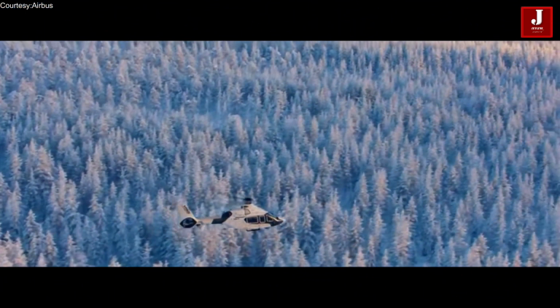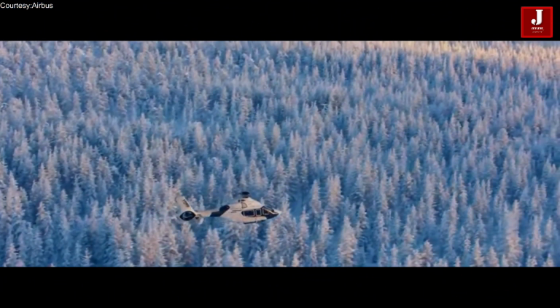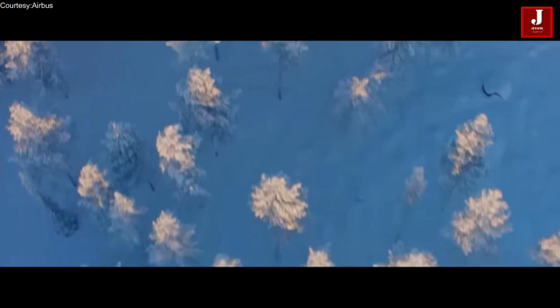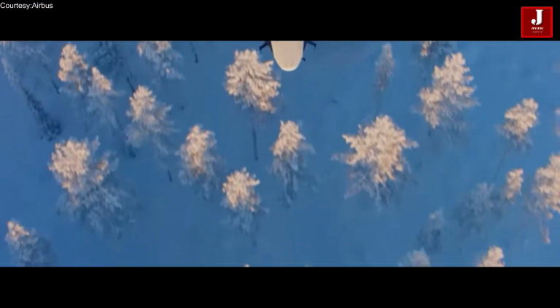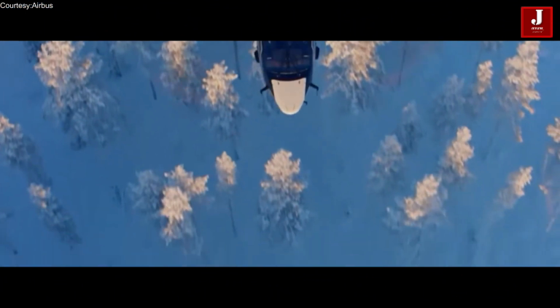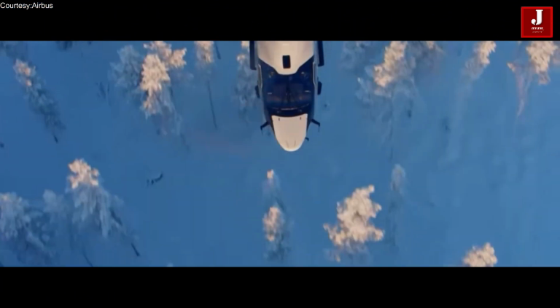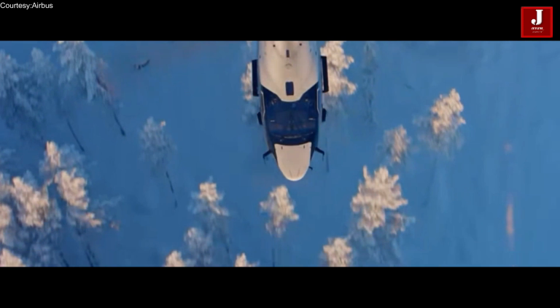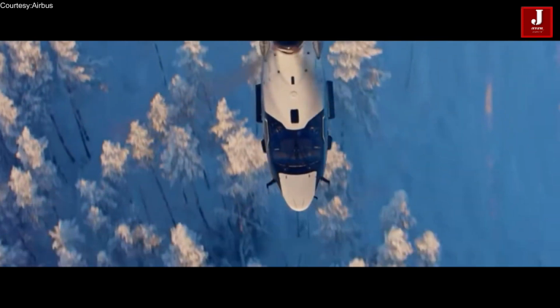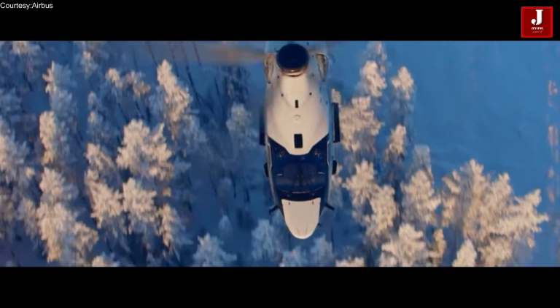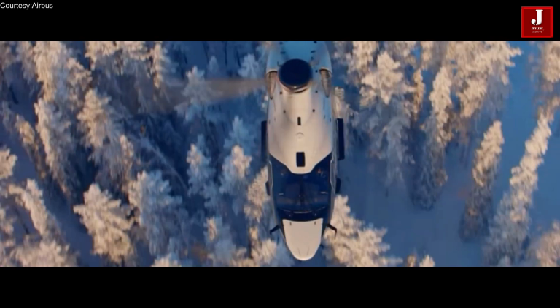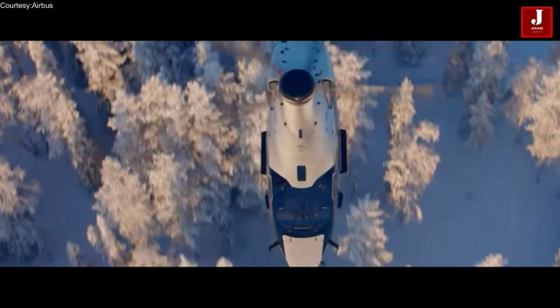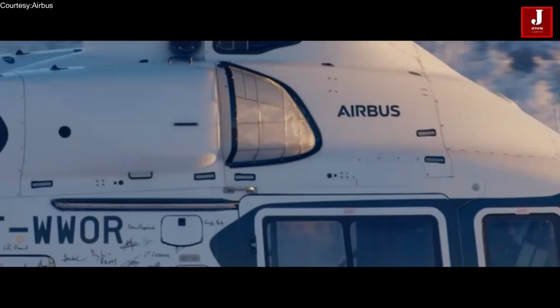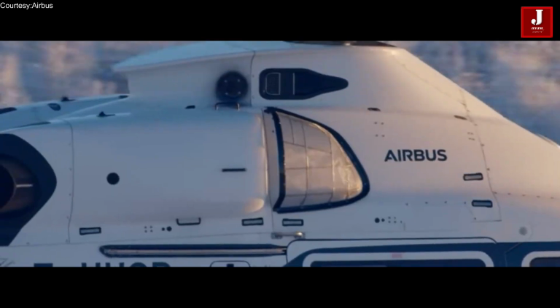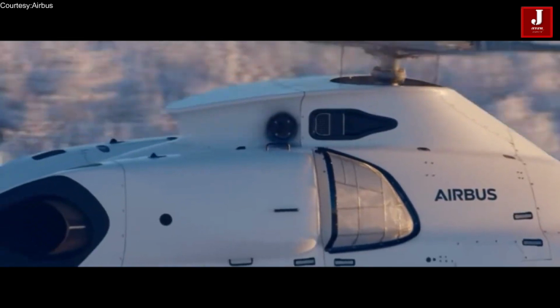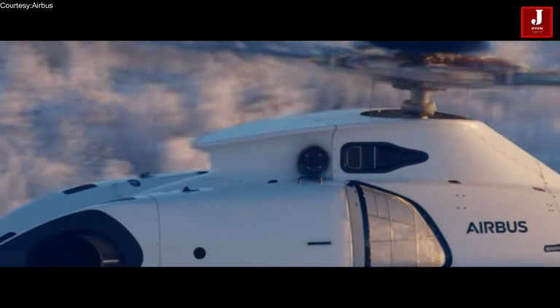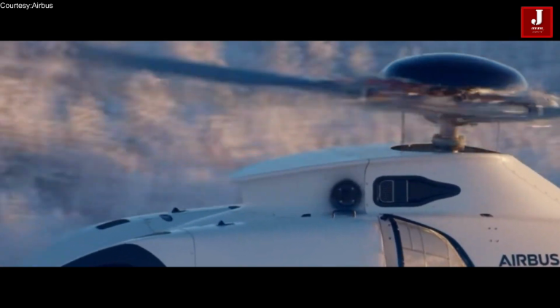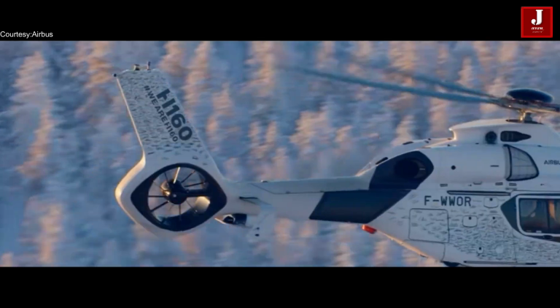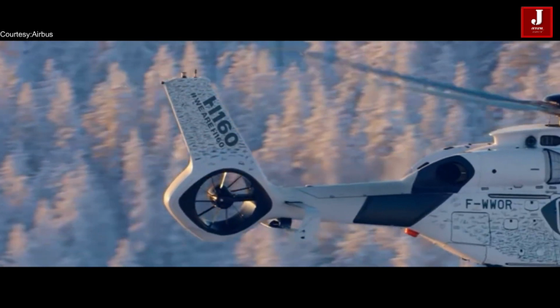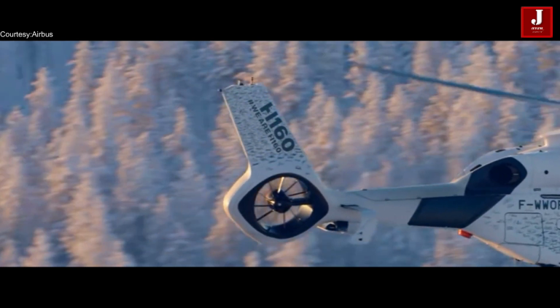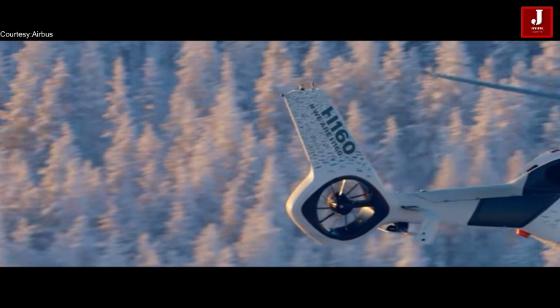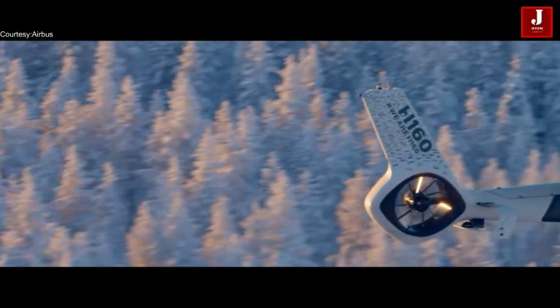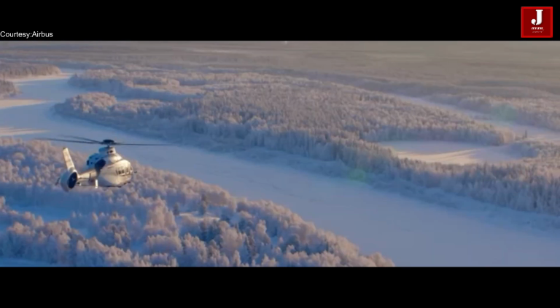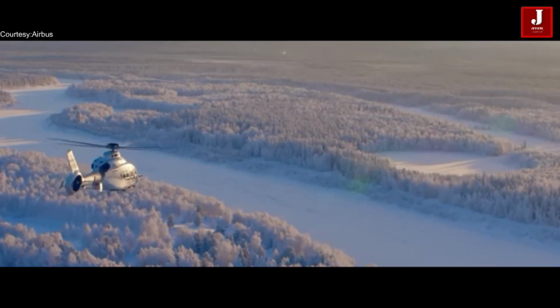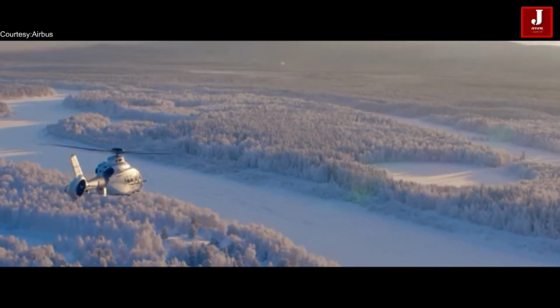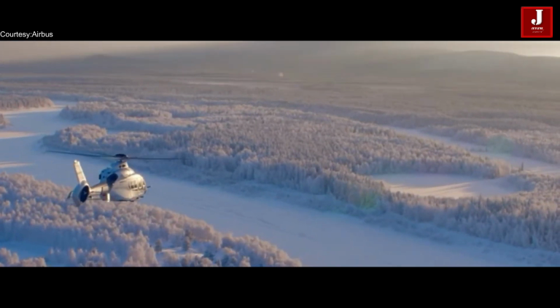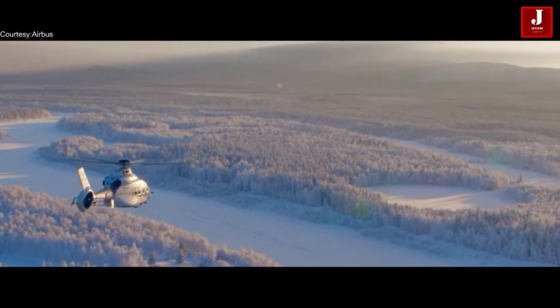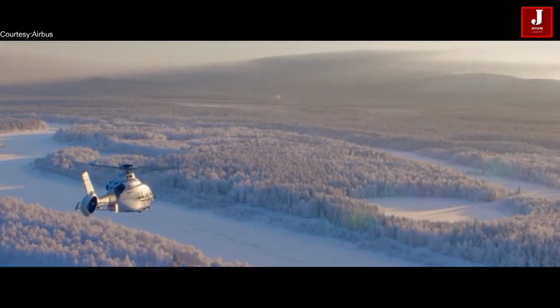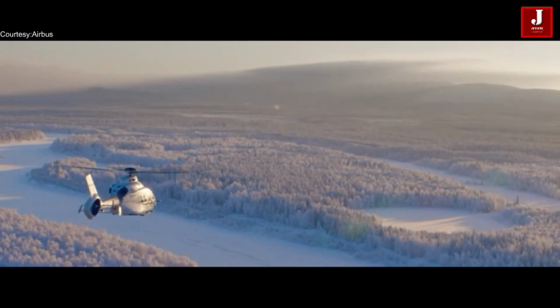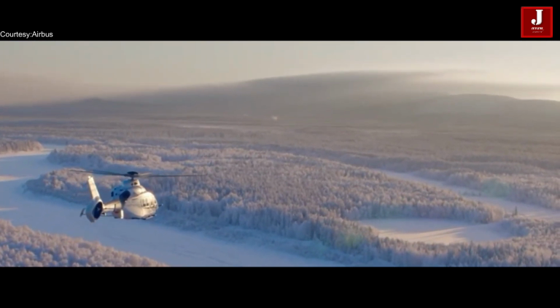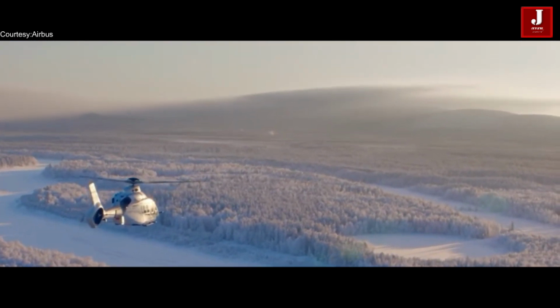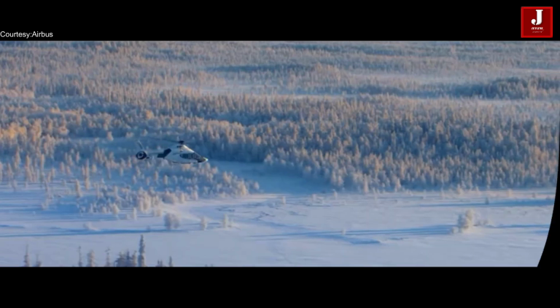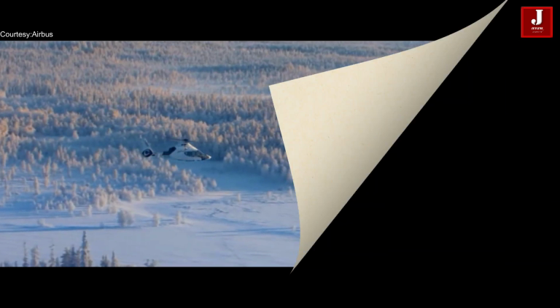This helicopter started going on sale in 2020, and within a short period of time it gained a lot of commercial attraction. The market value of this aircraft is currently around $22 million.